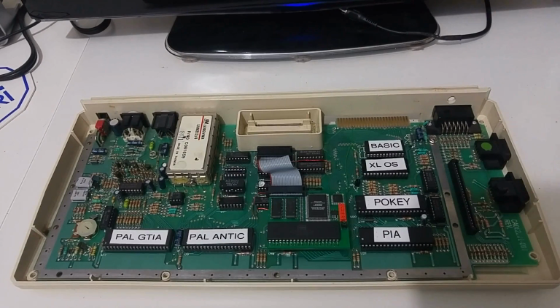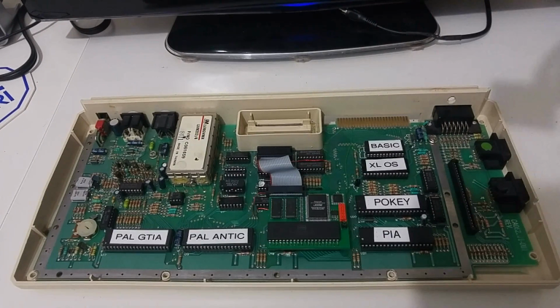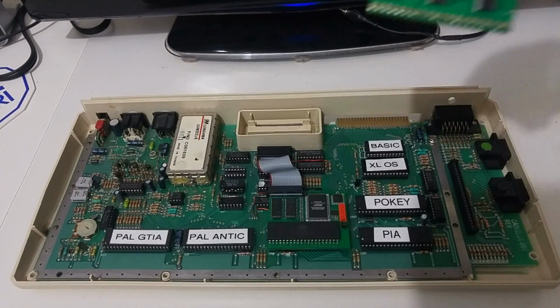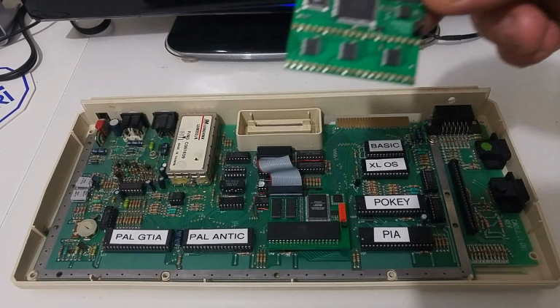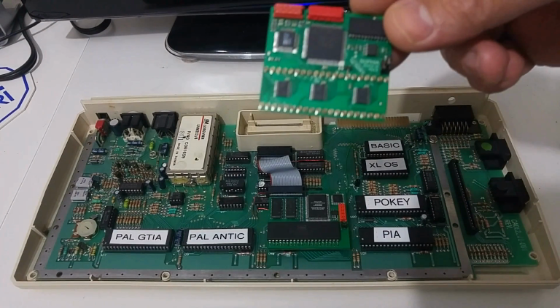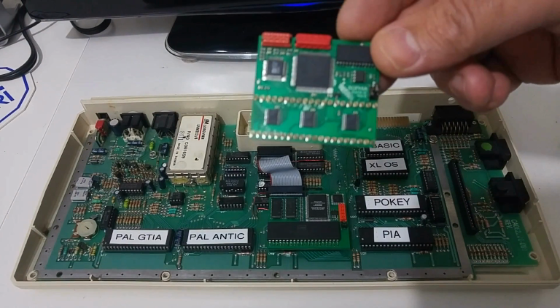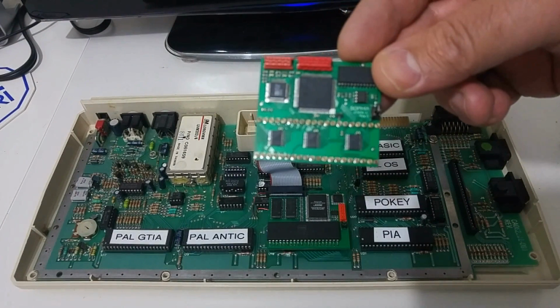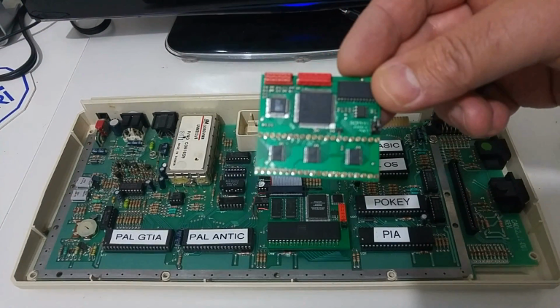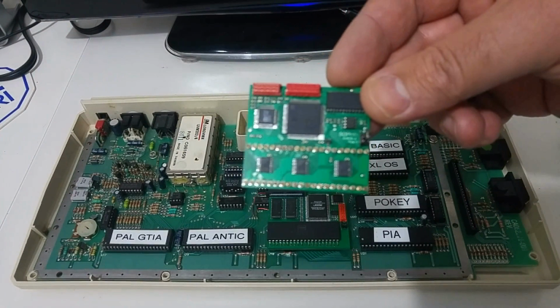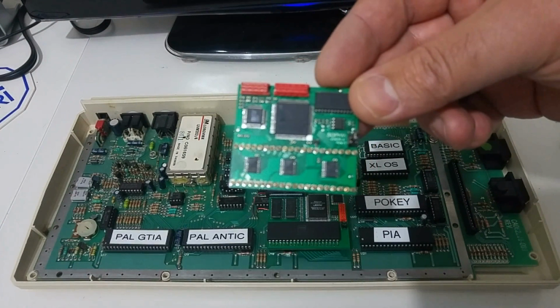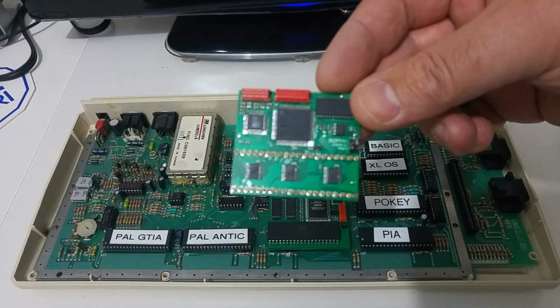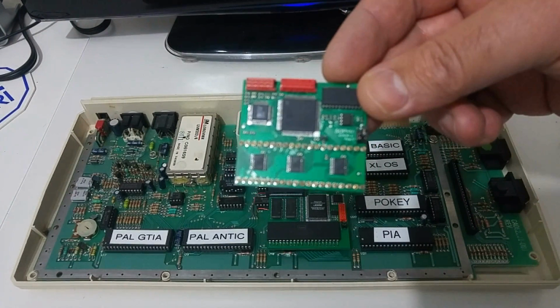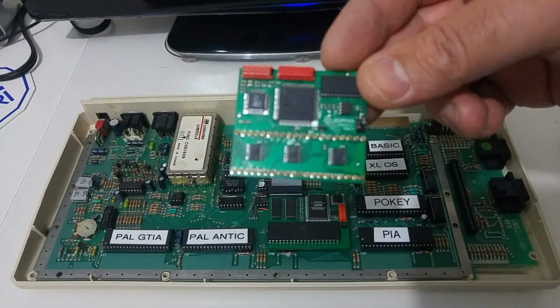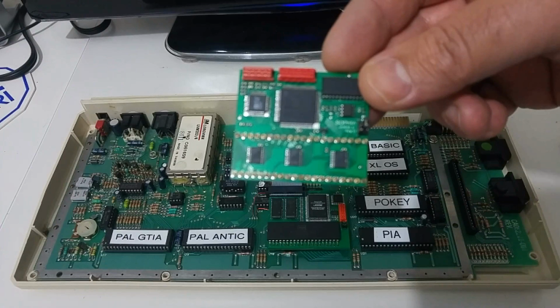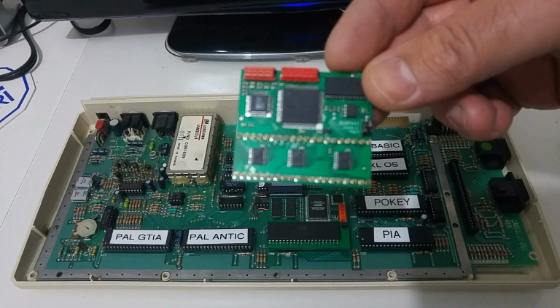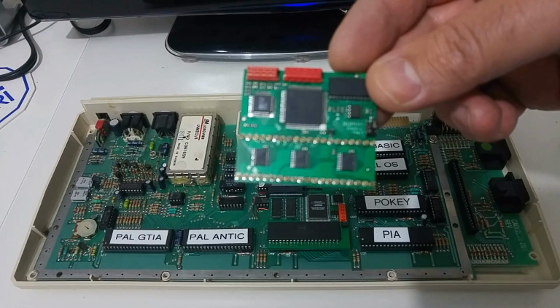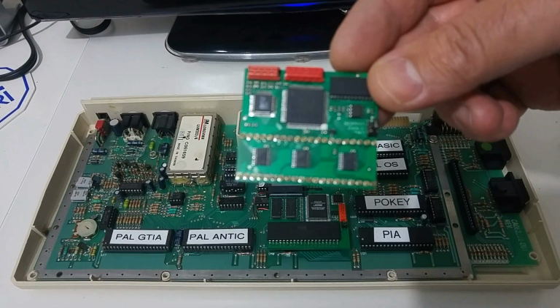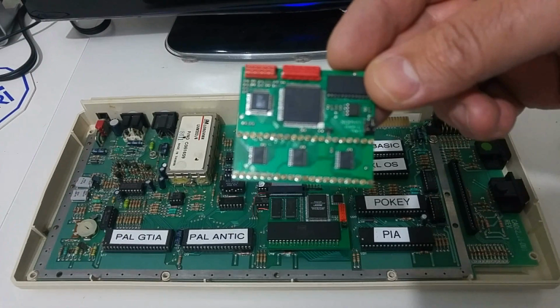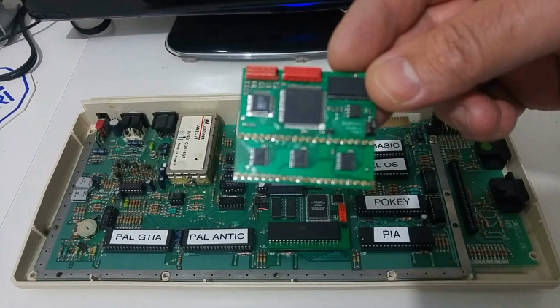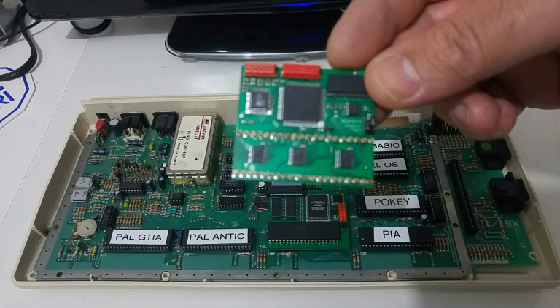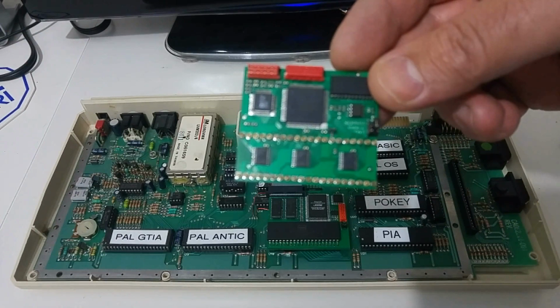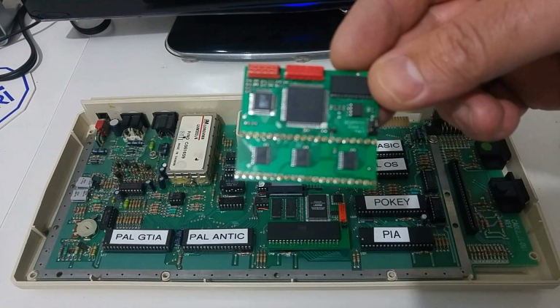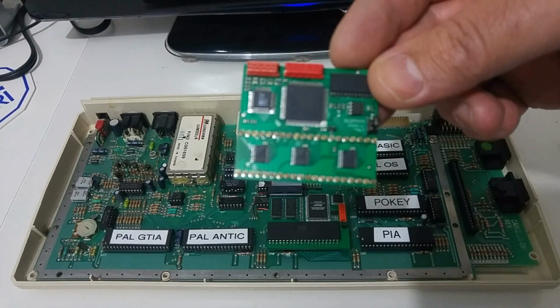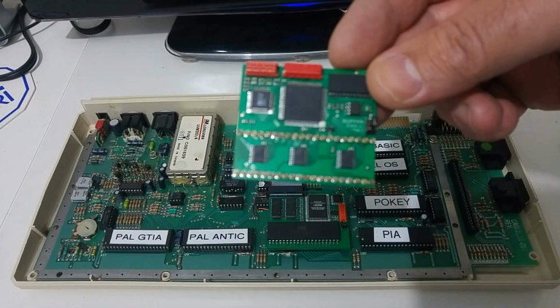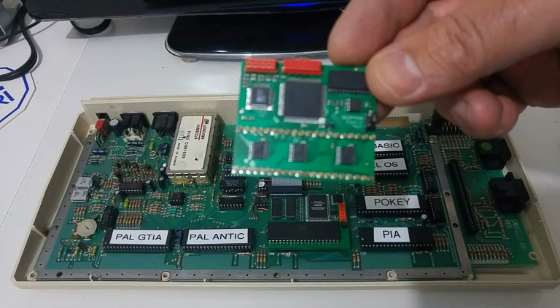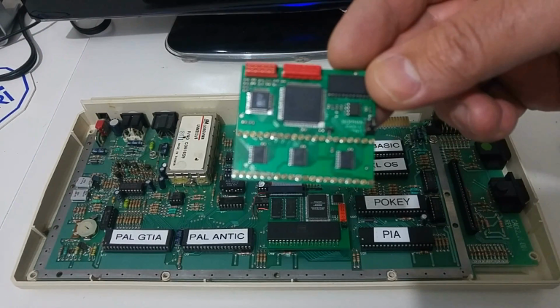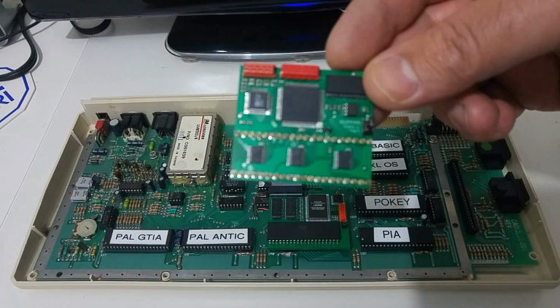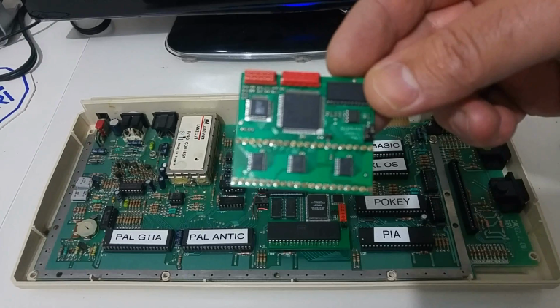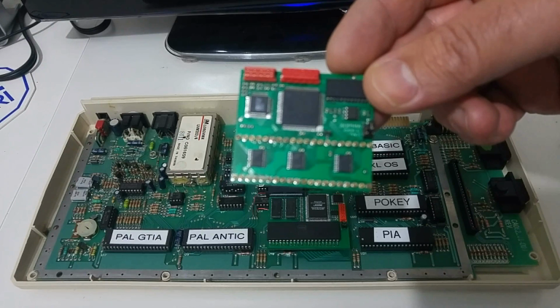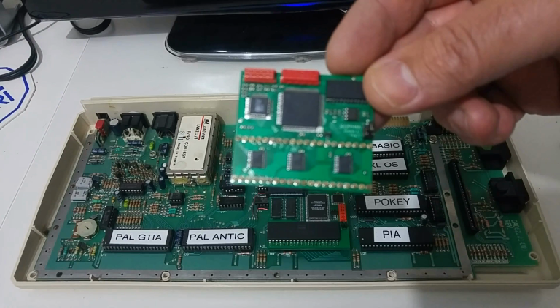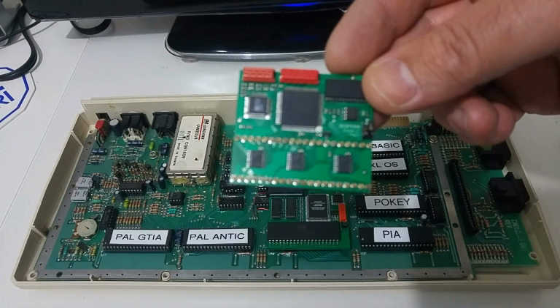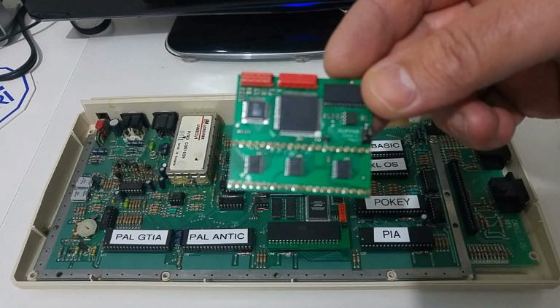Hi Atari friends! In this video I would like to show you the RGB GTIA upgrade for the Atari XL, XE and the 5200 machine.